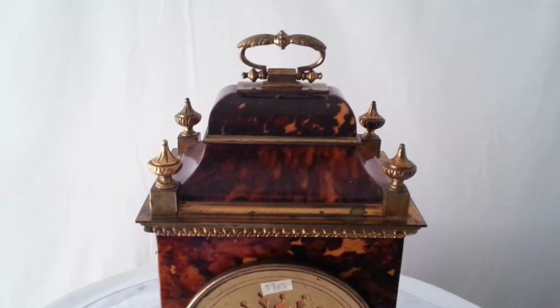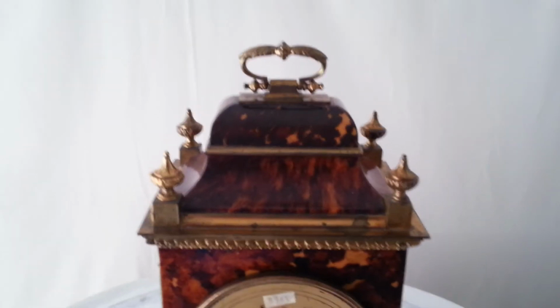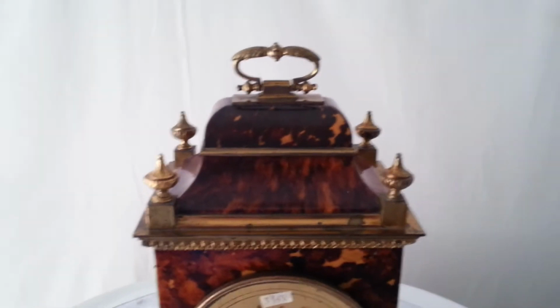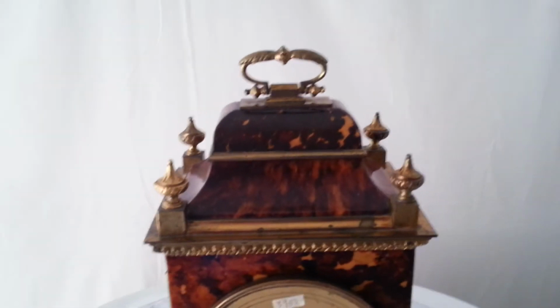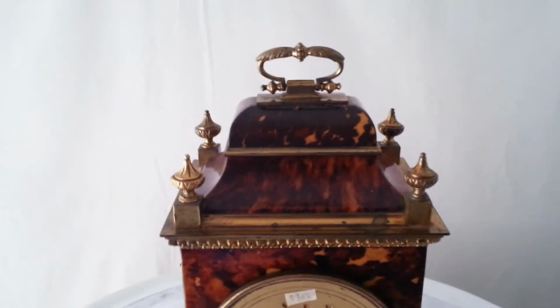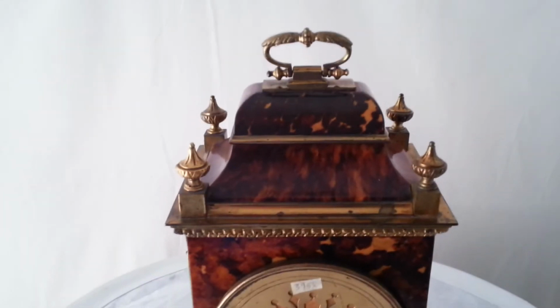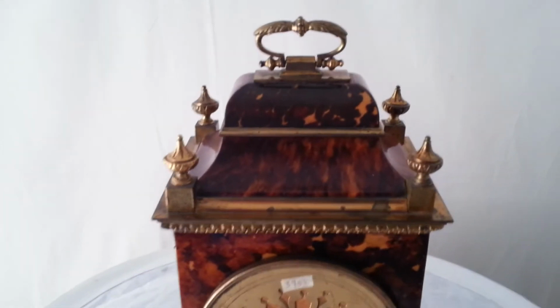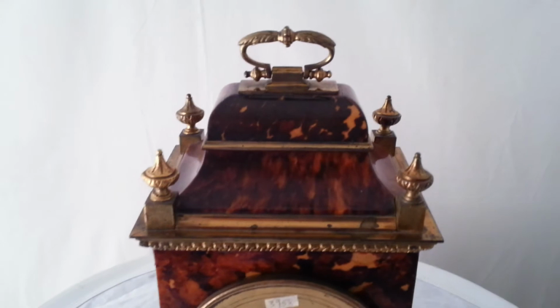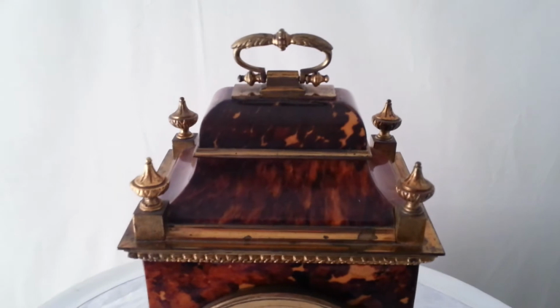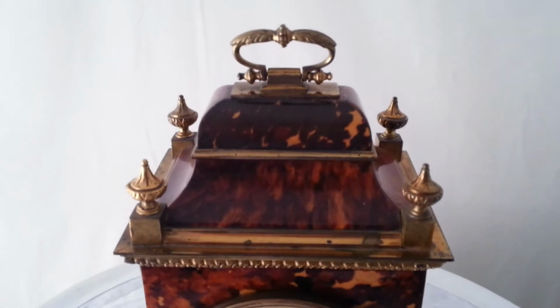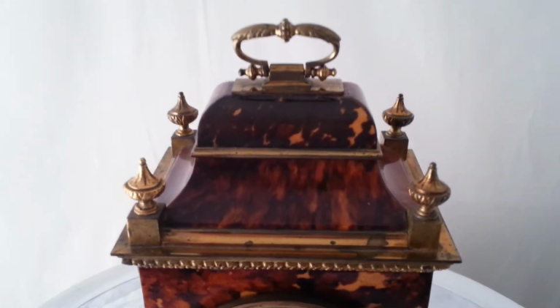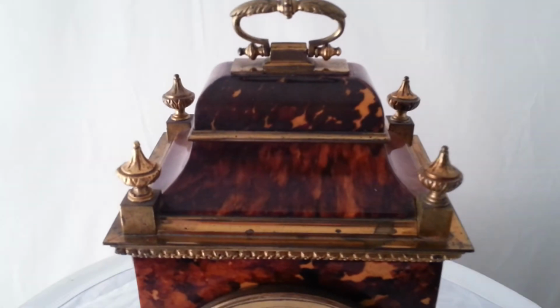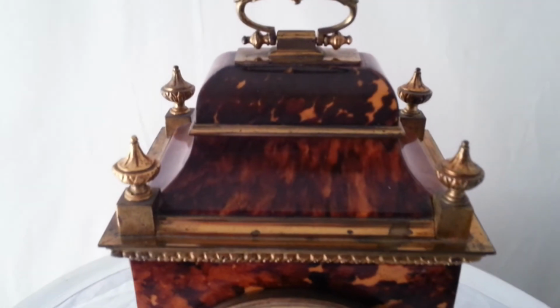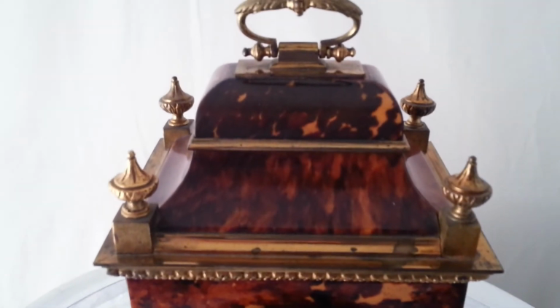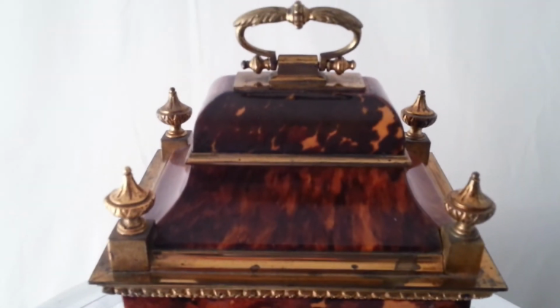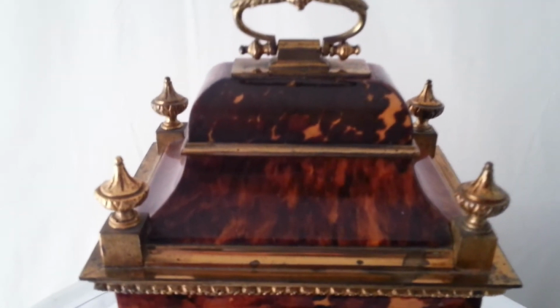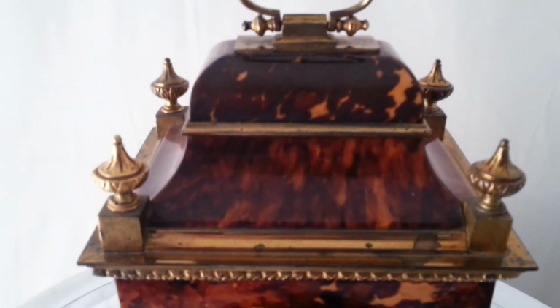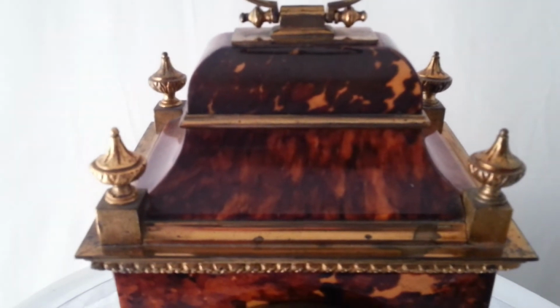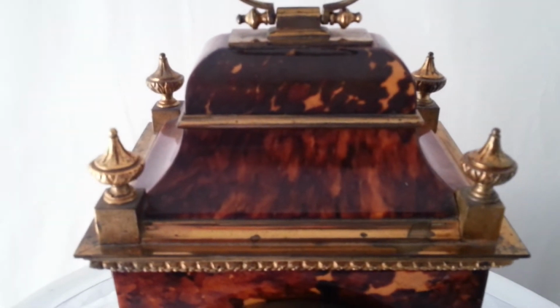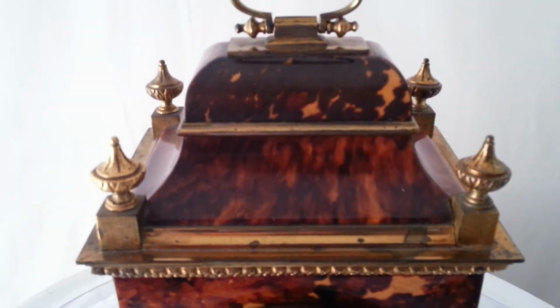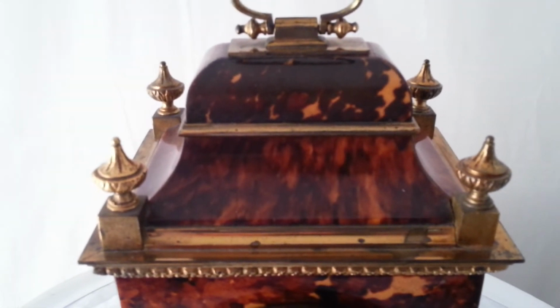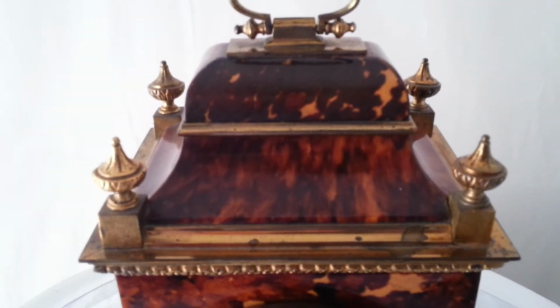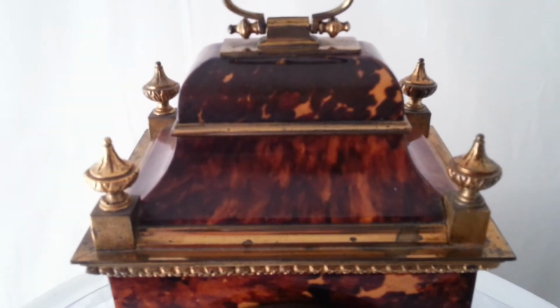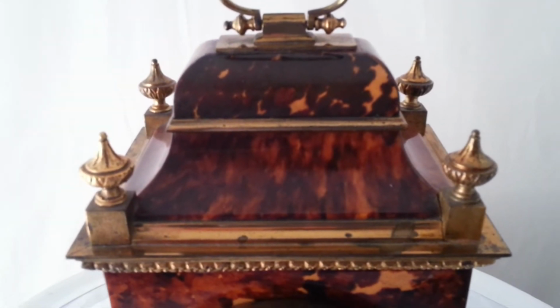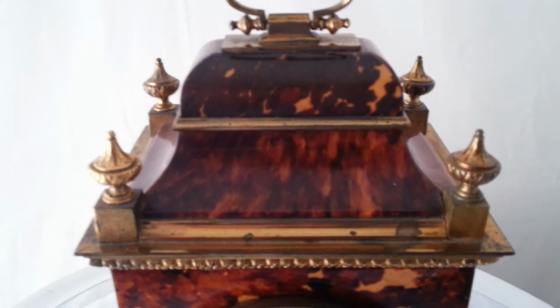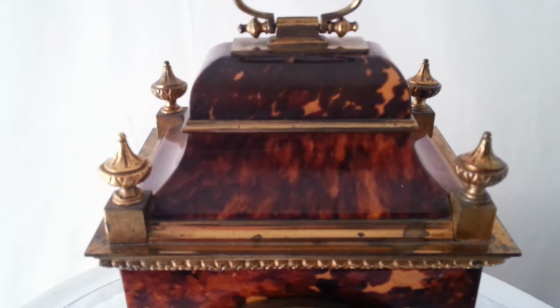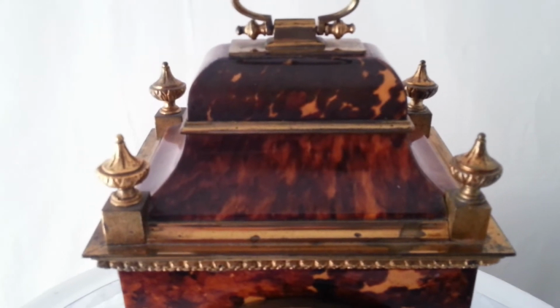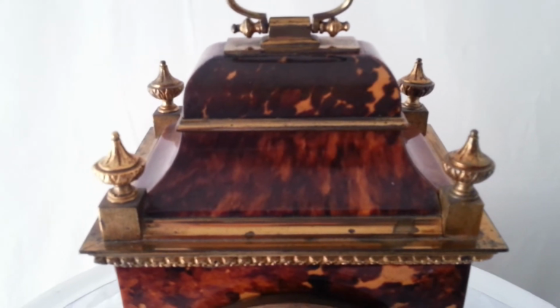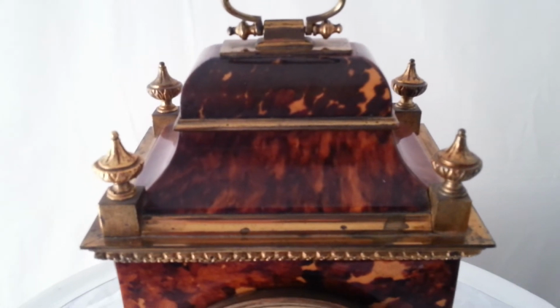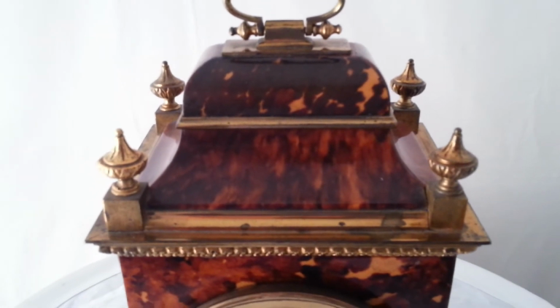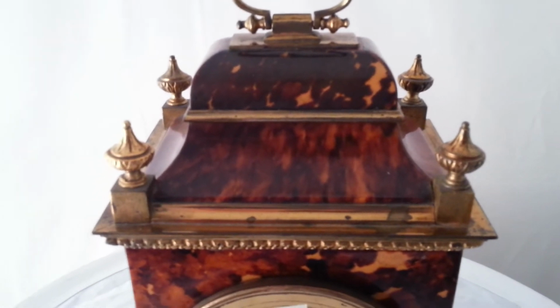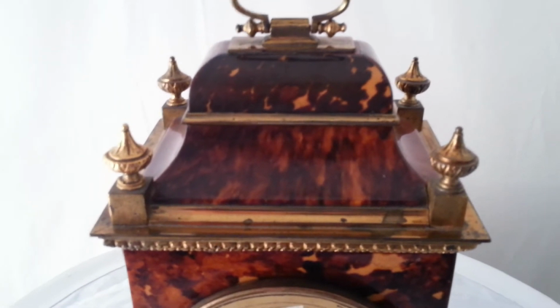With these clocks, condition is all important. The tortoiseshell veneer really has to be perfect, with no chips, cracks, or blisters.